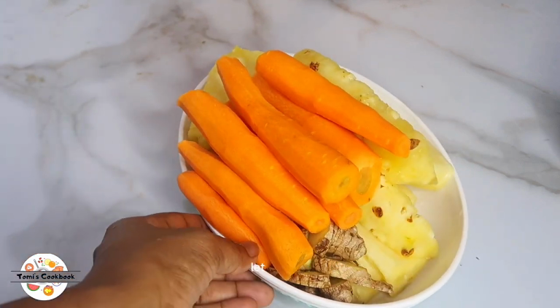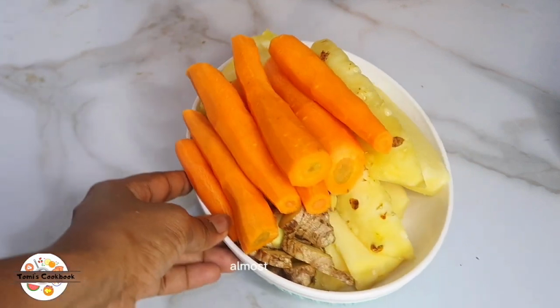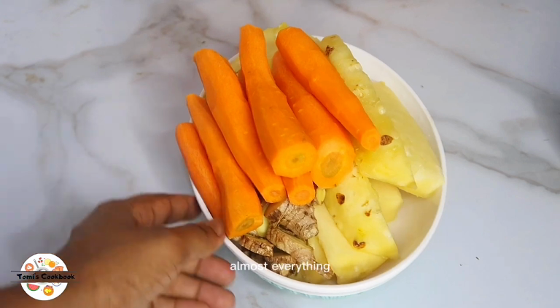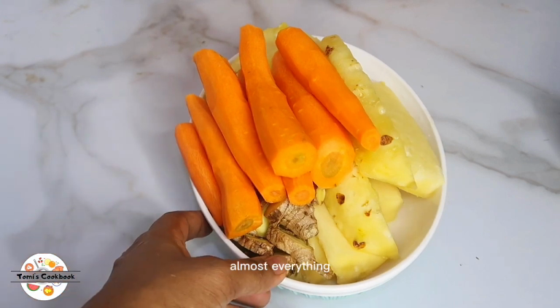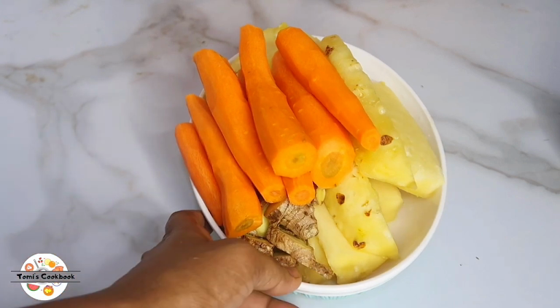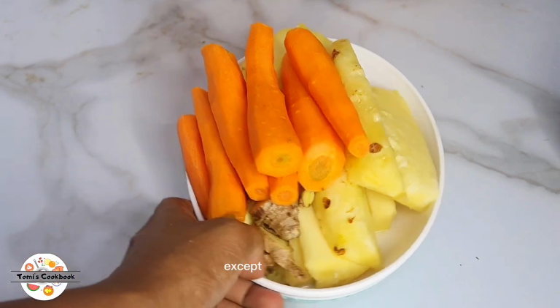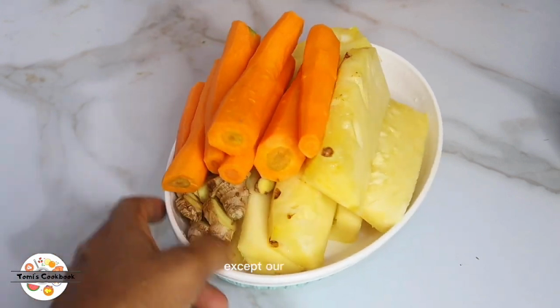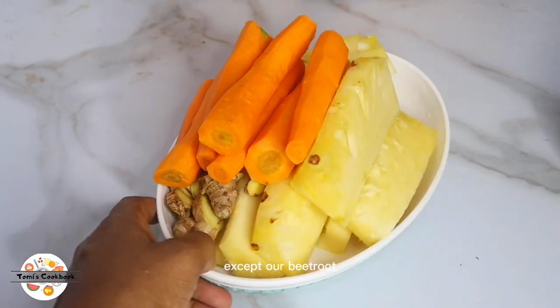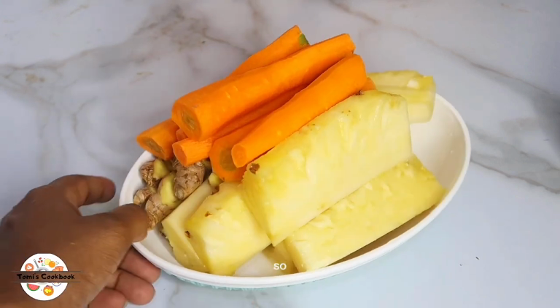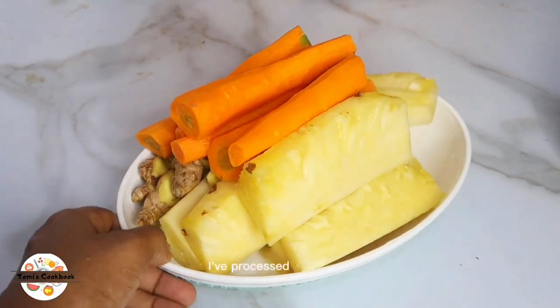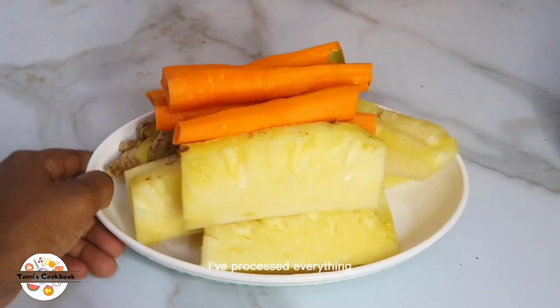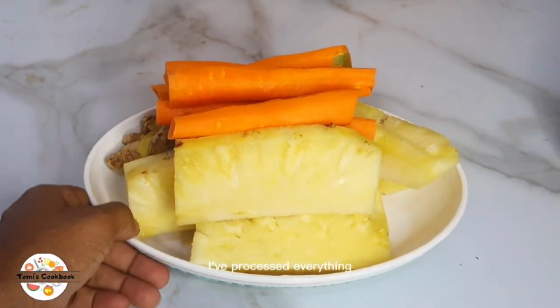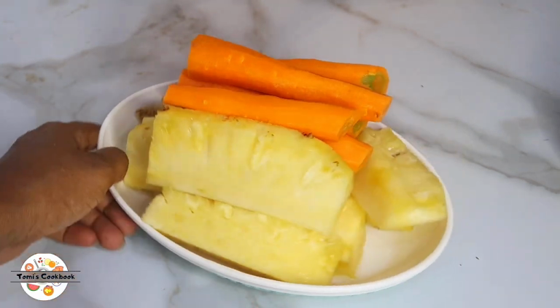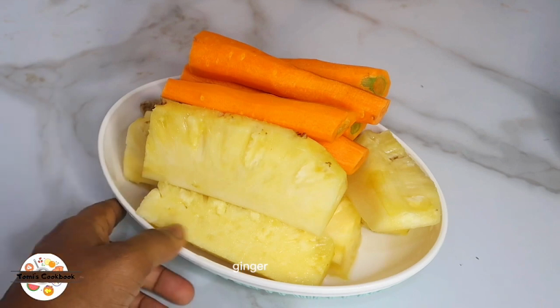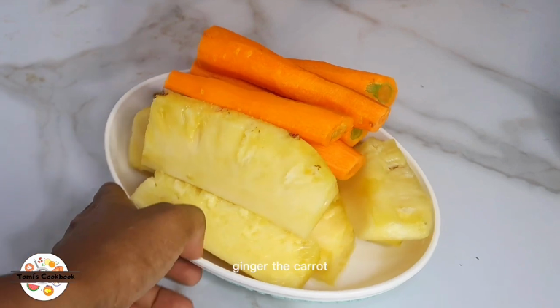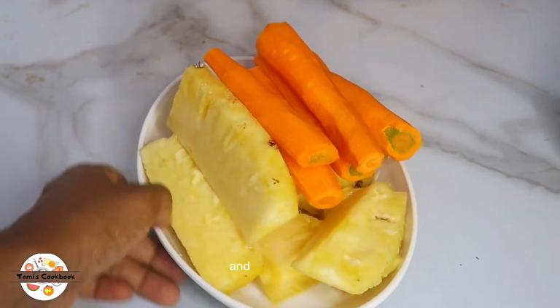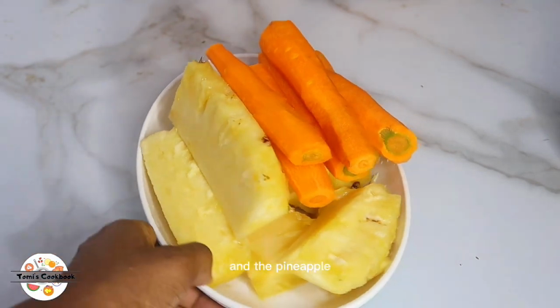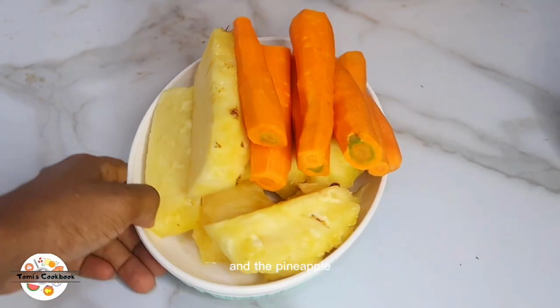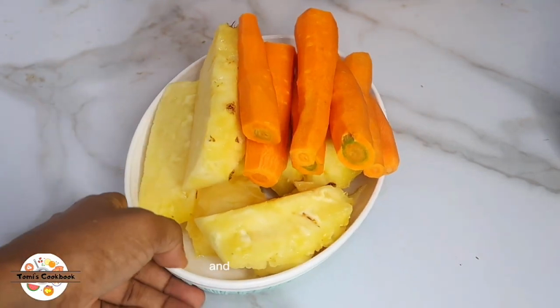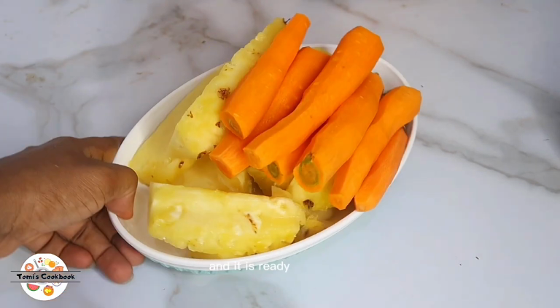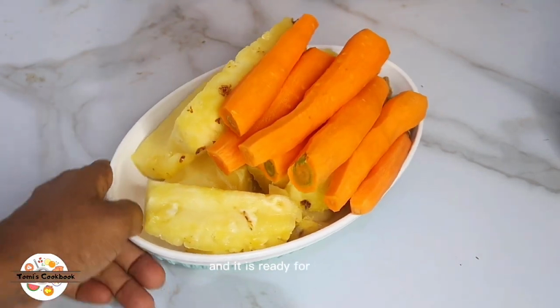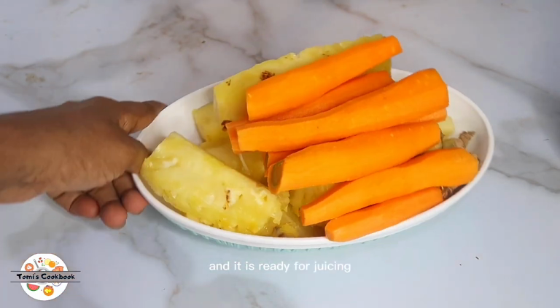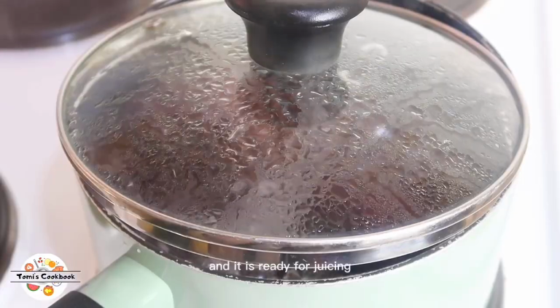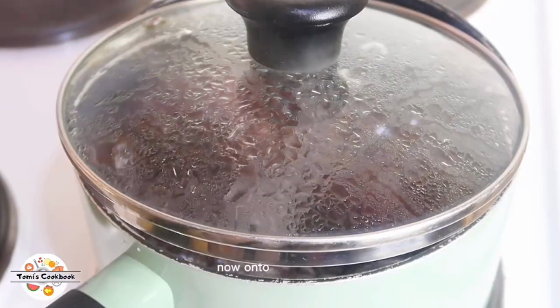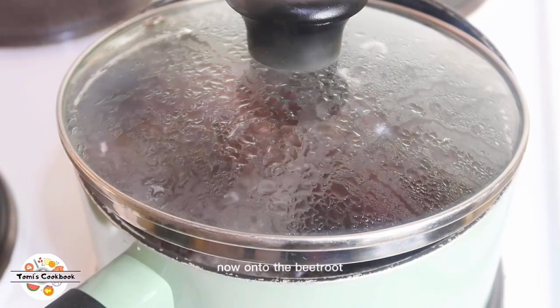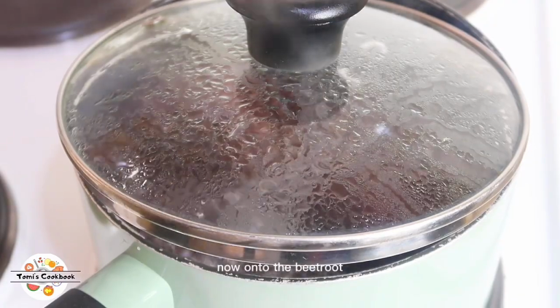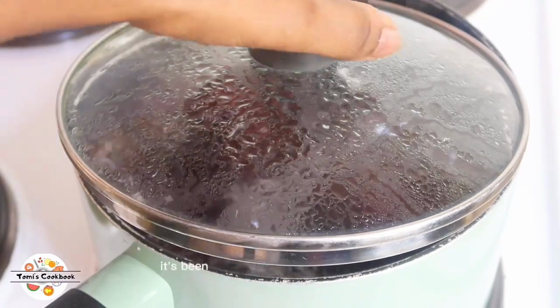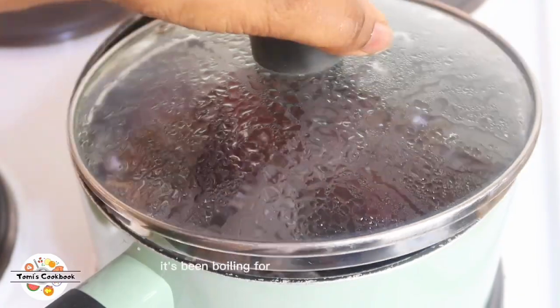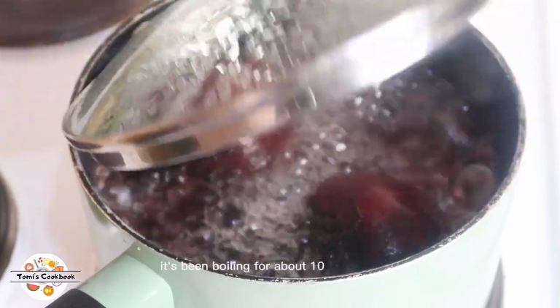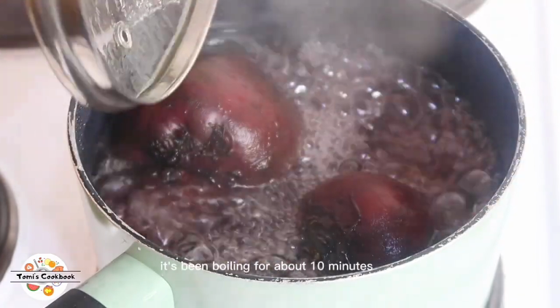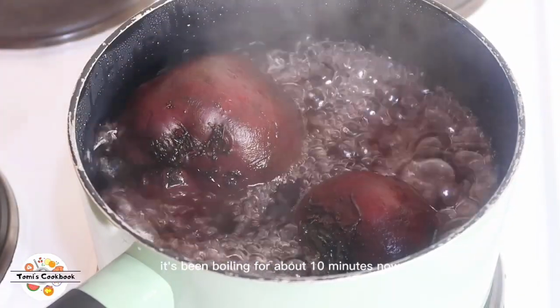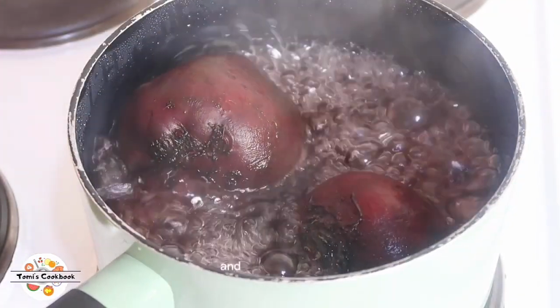We are done with almost everything except our beetroot. I've processed the ginger, the carrot, and the pineapple, and they are ready for juicing. Now on to the beetroot — it's been boiling for about 10 minutes and is totally ready.